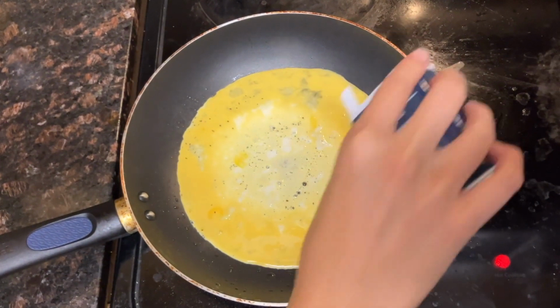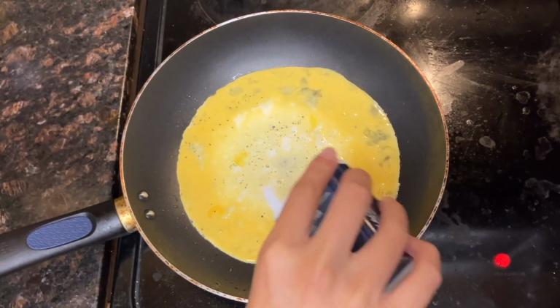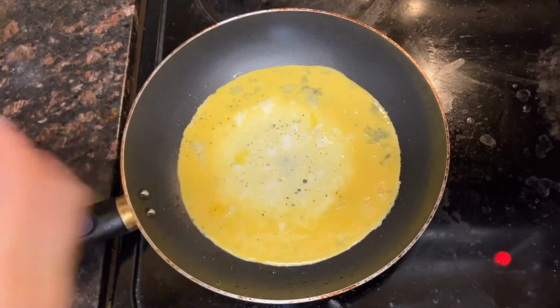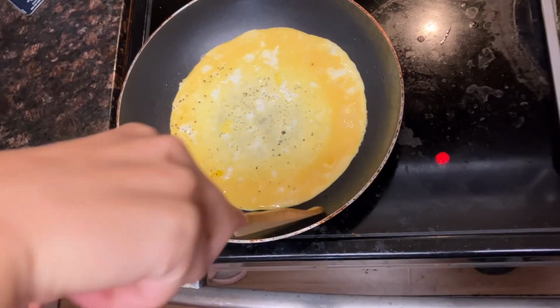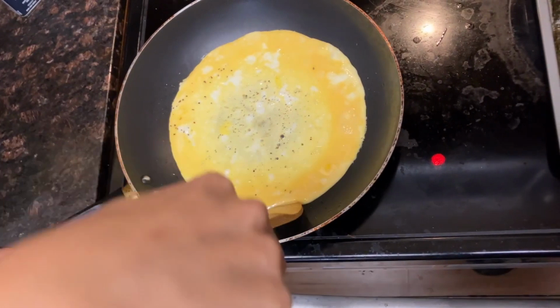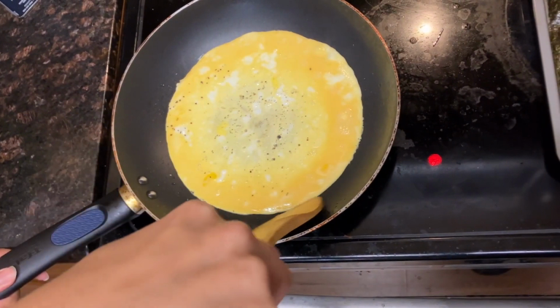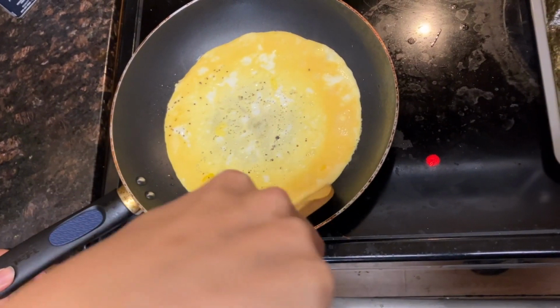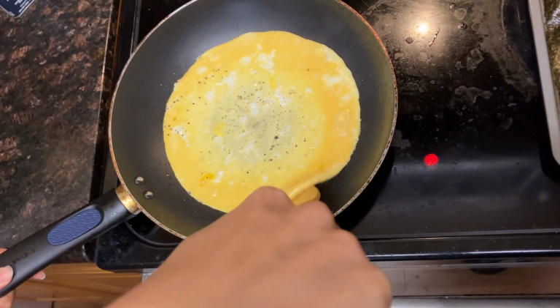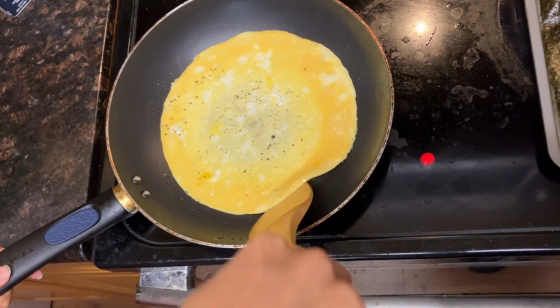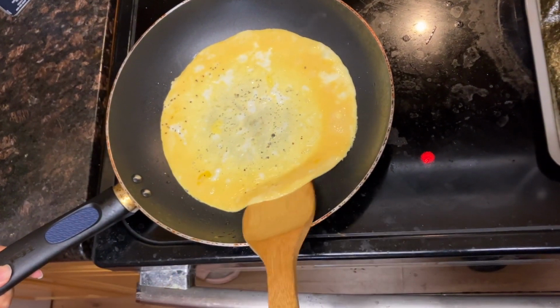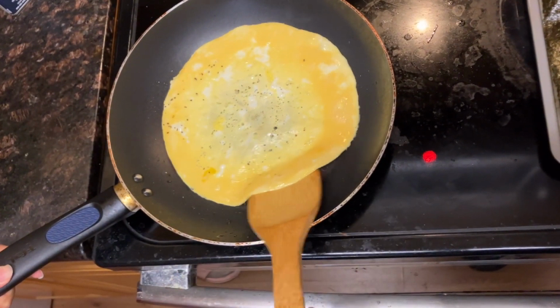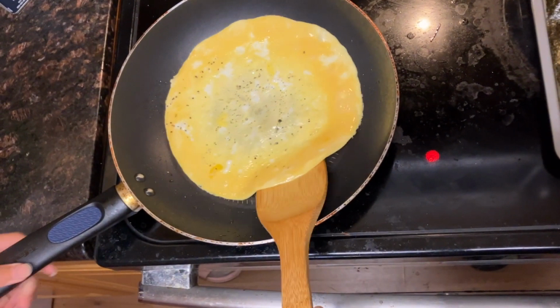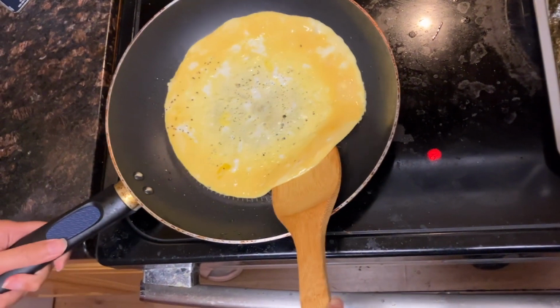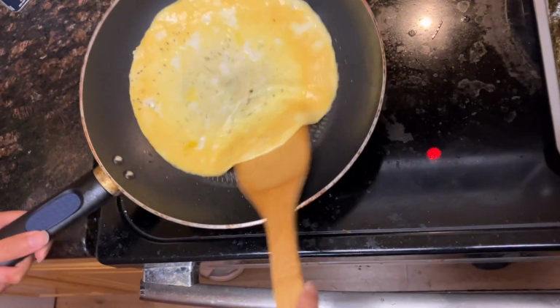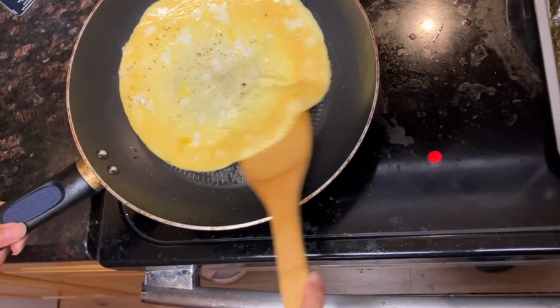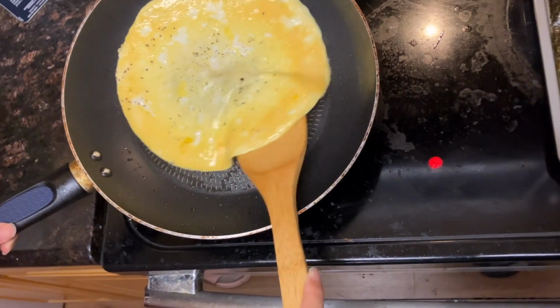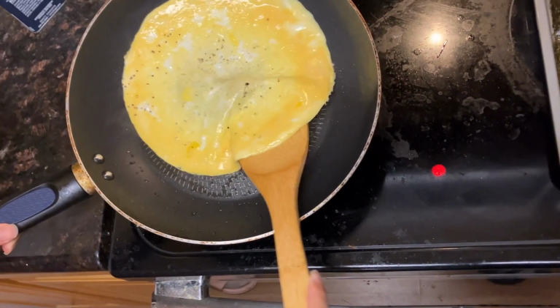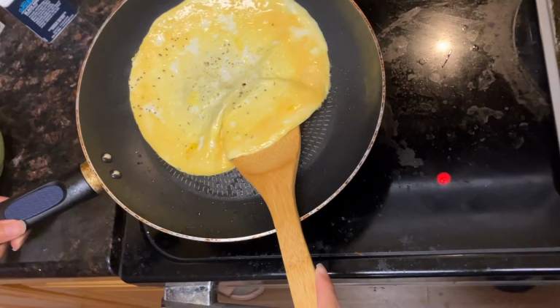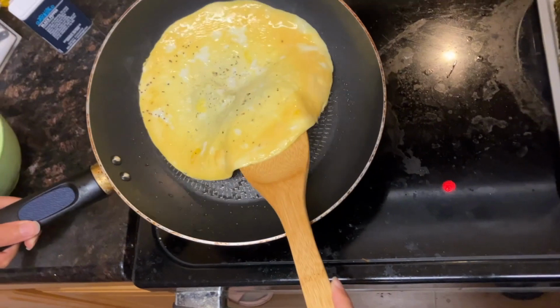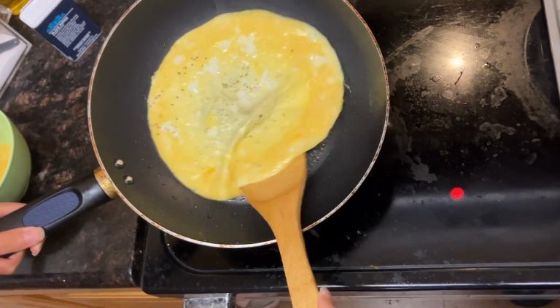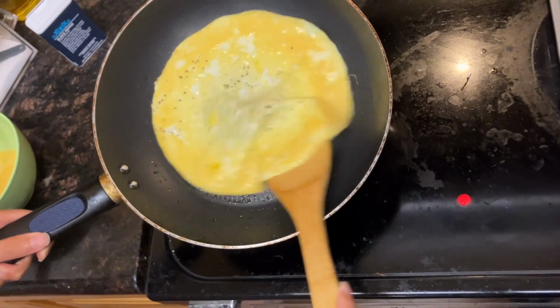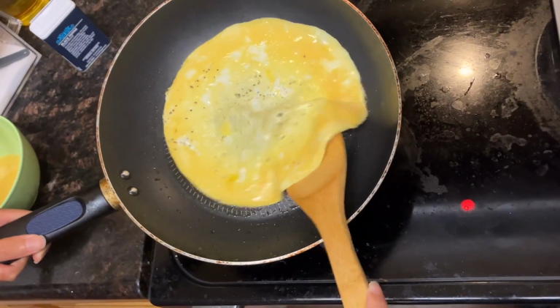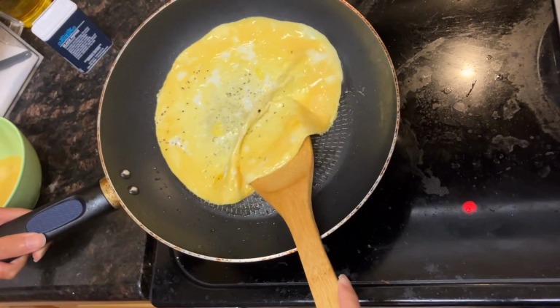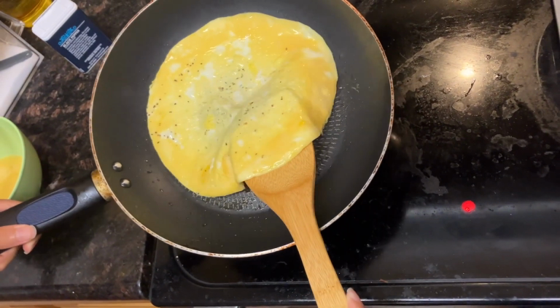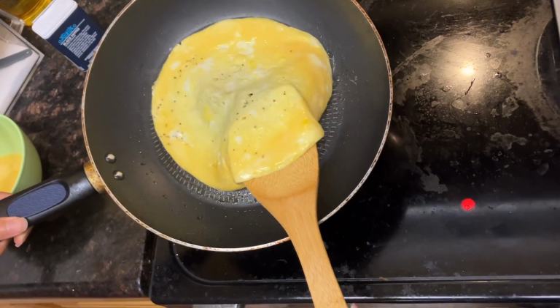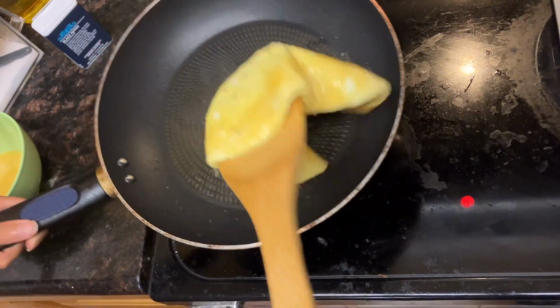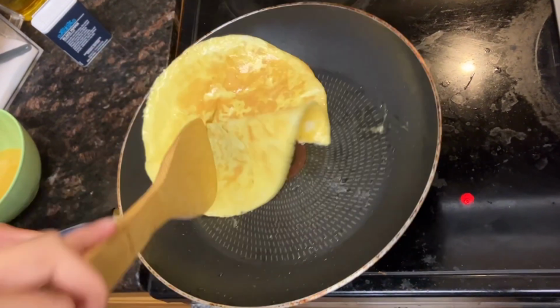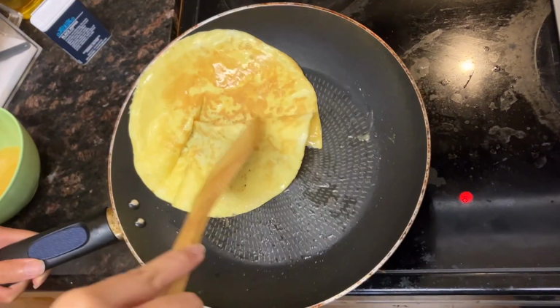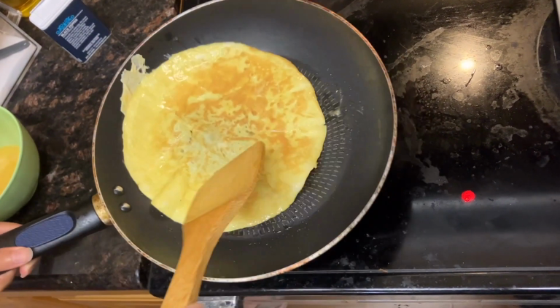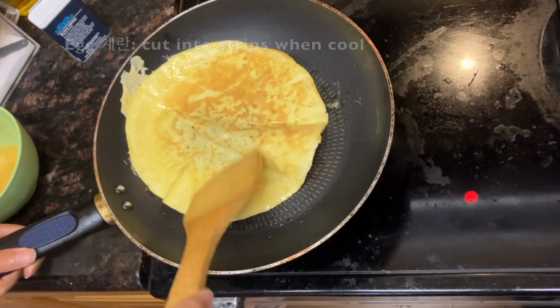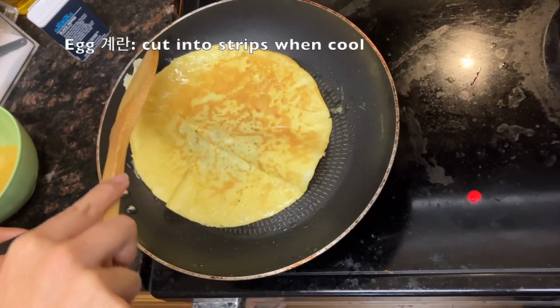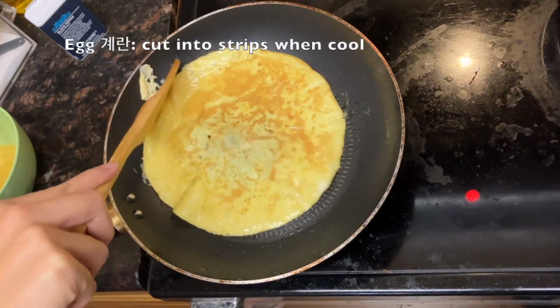I don't have the energy or the ingredients to make ddeokboki, so I'm hoping the kimchi that I'll eat with the kimbap will work as a spicy ingredient. Putting kimchi directly into the kimbap is another thing people like to do when making kimbap.